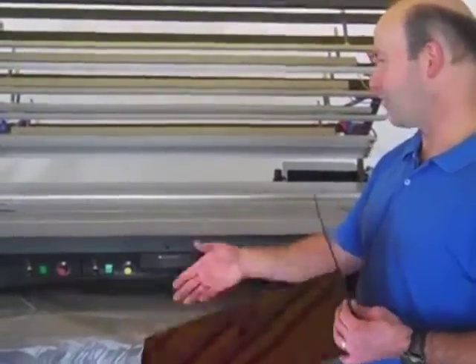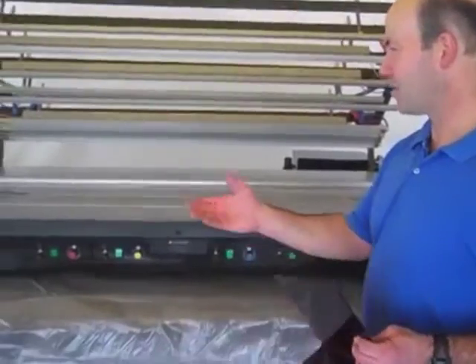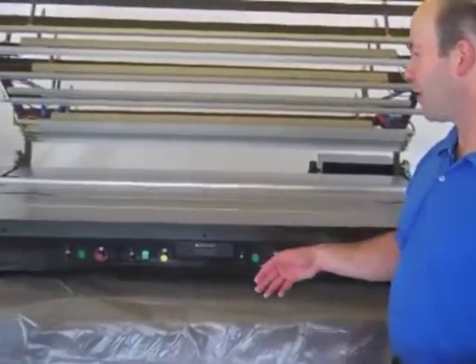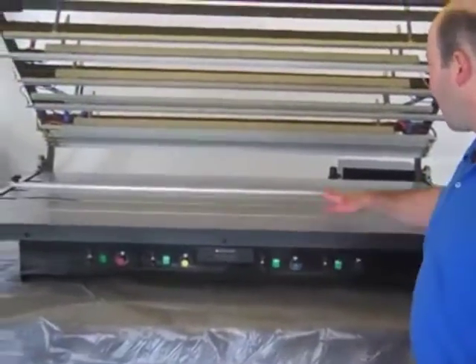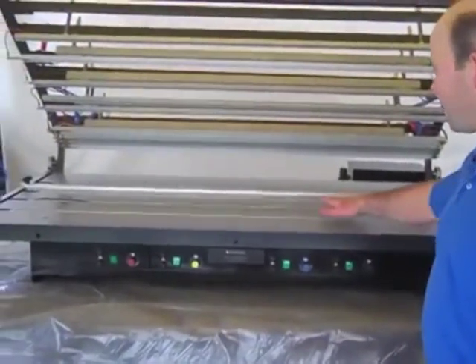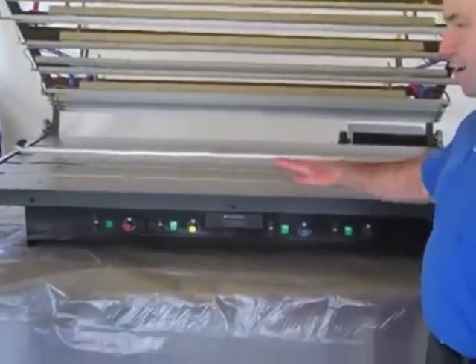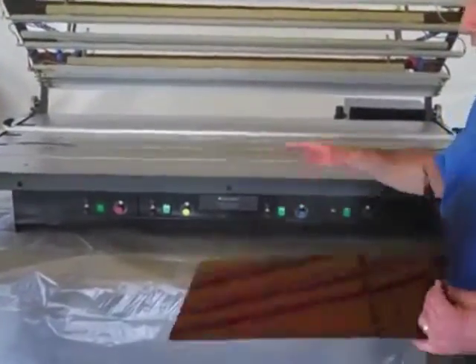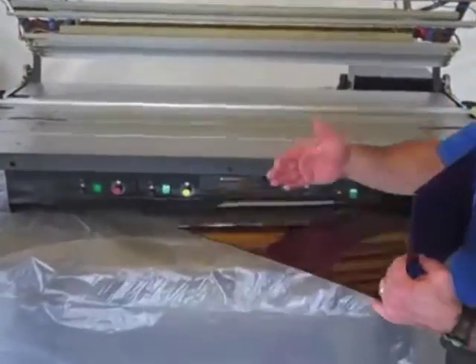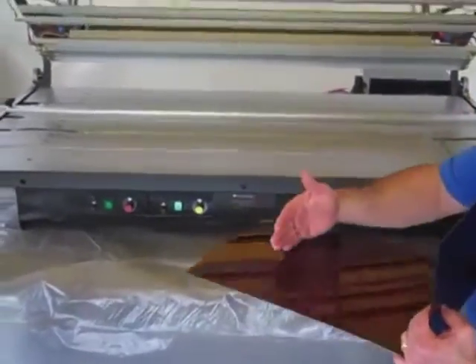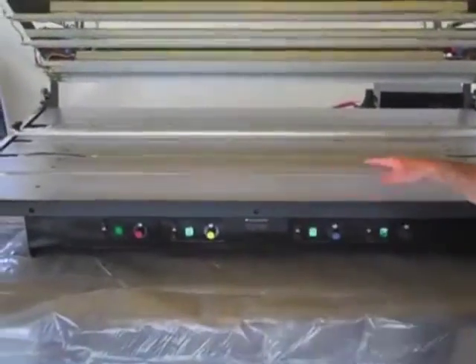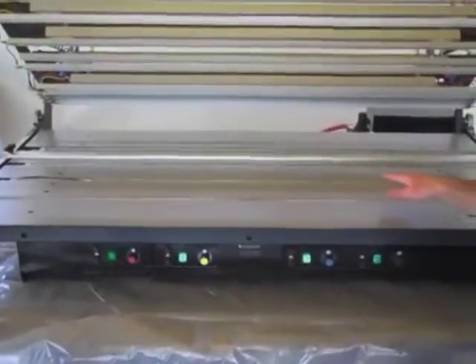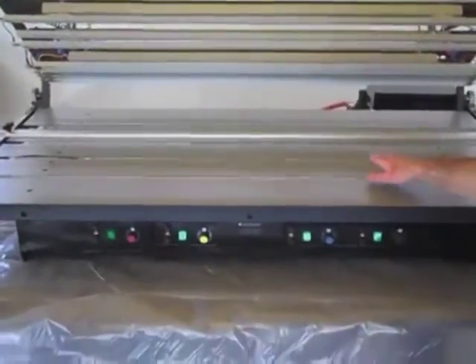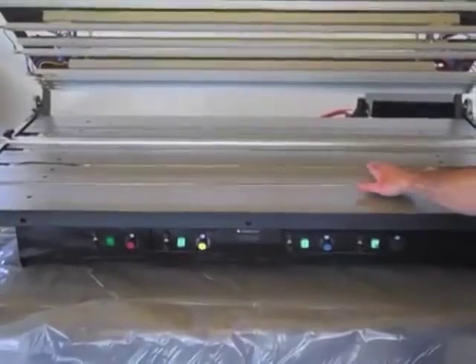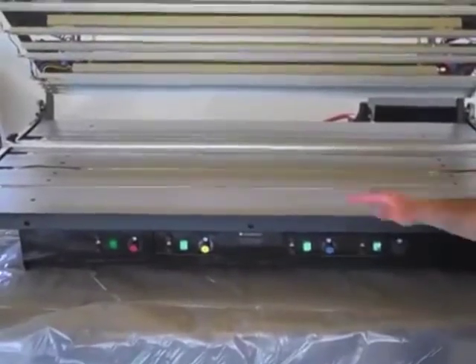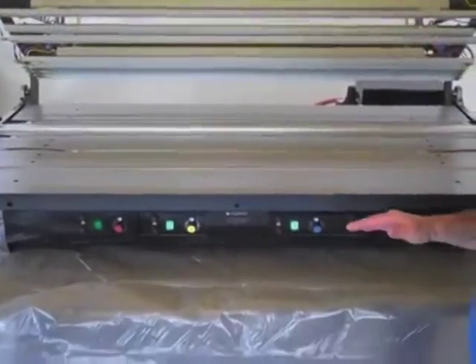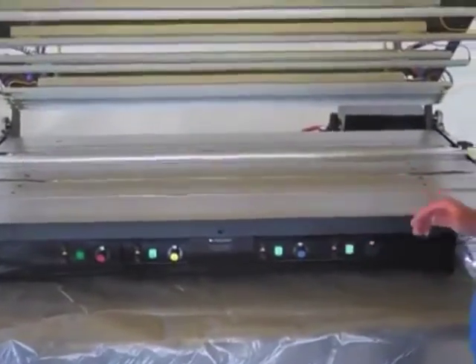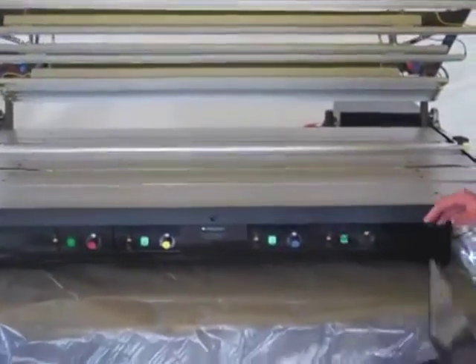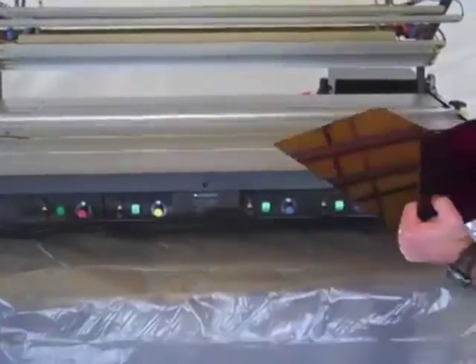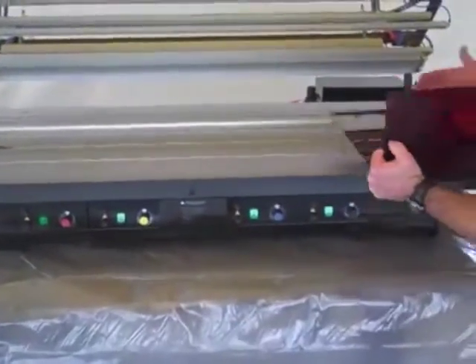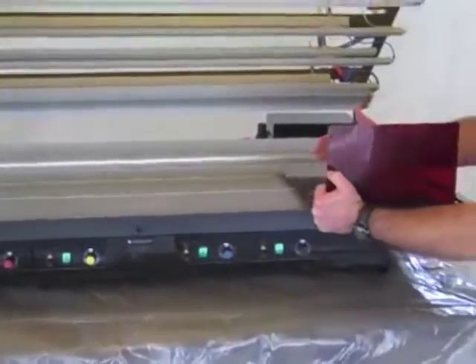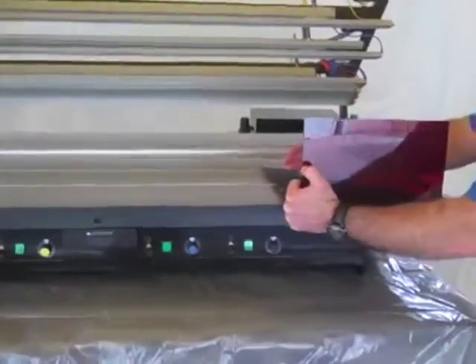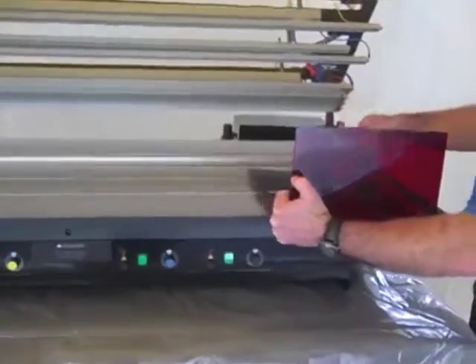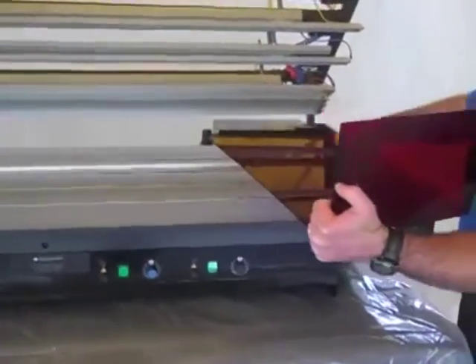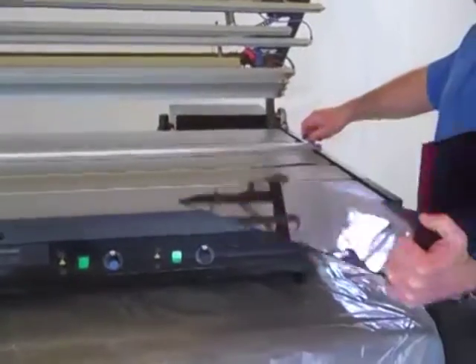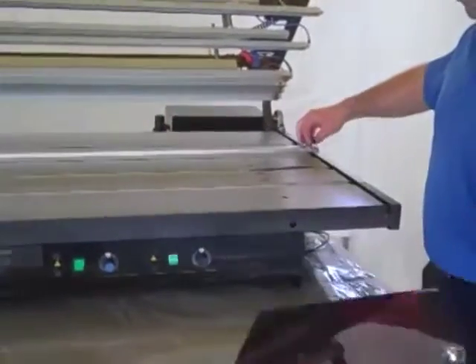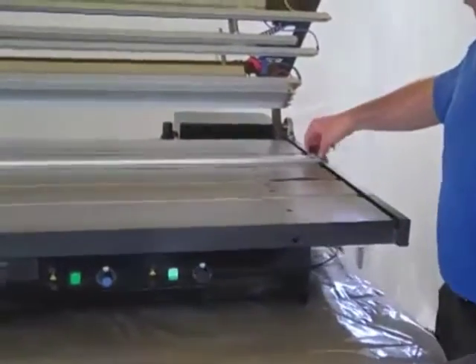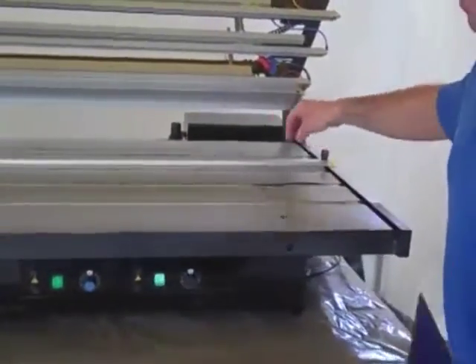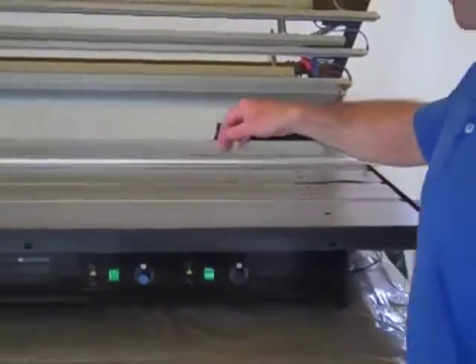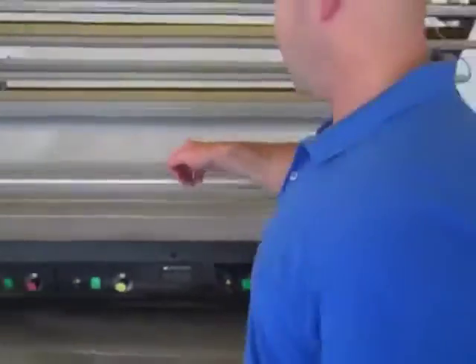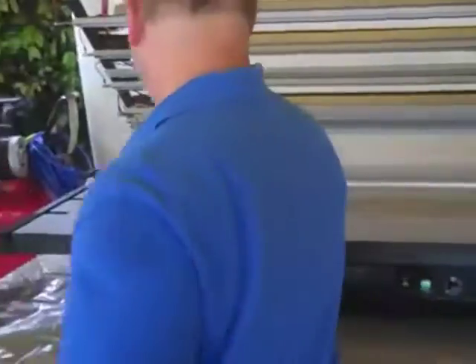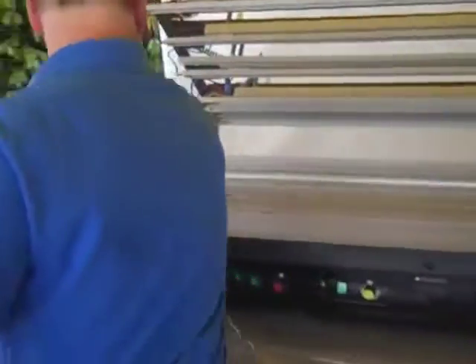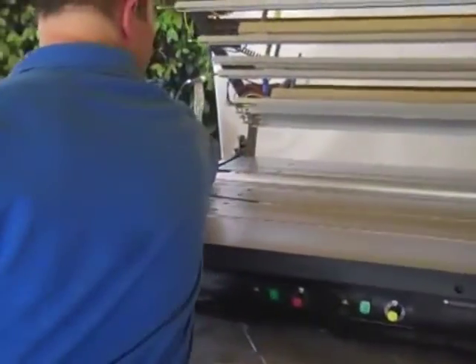On this particular one, I've only got one tray. I only want to make one bin, so I've only heated one tray, but I want to heat it right about here, so I'm going to move my stop bar into position.